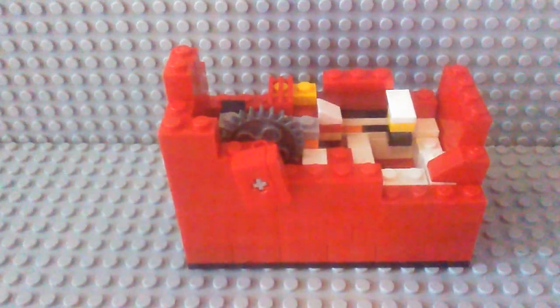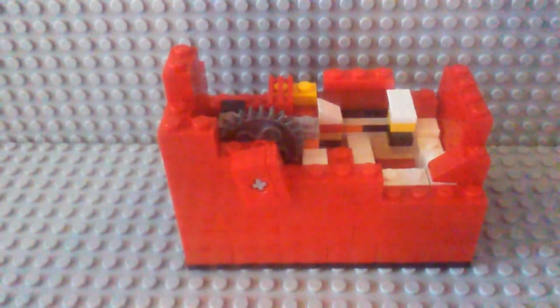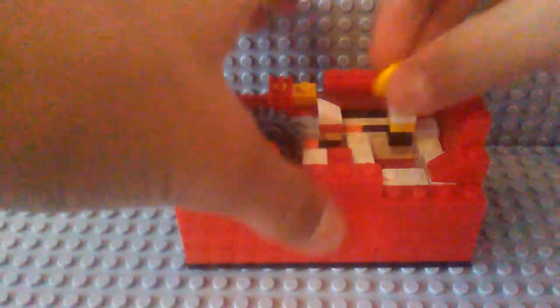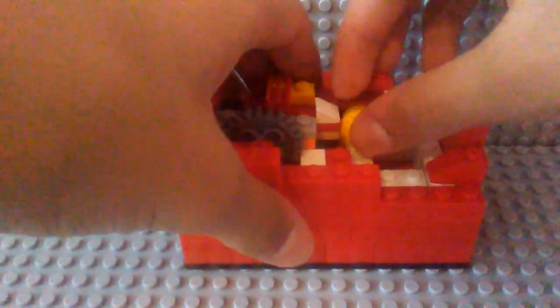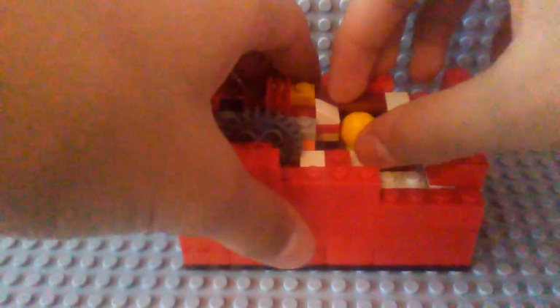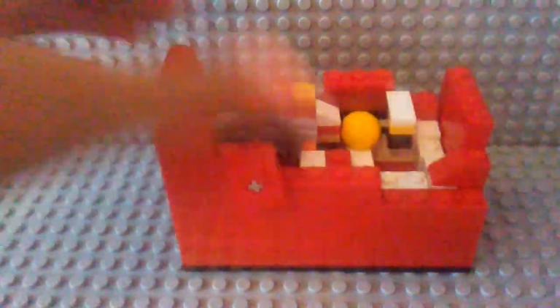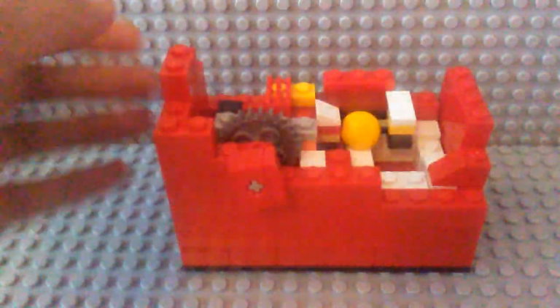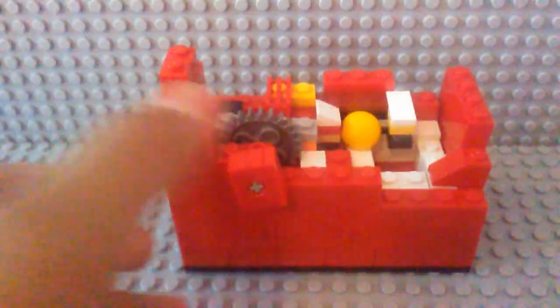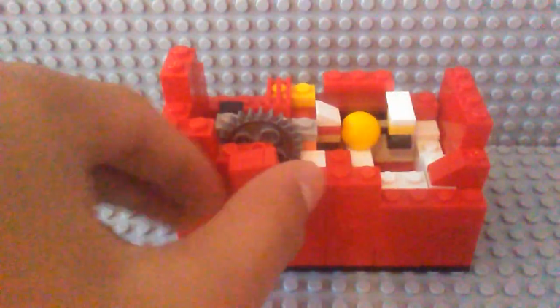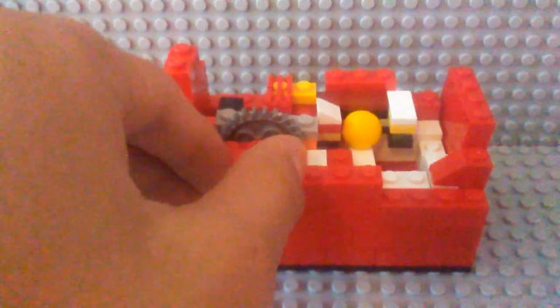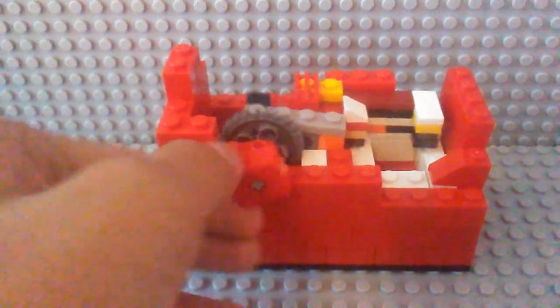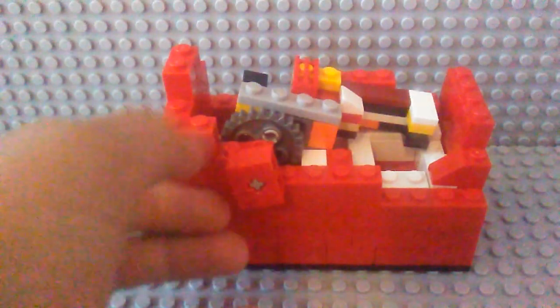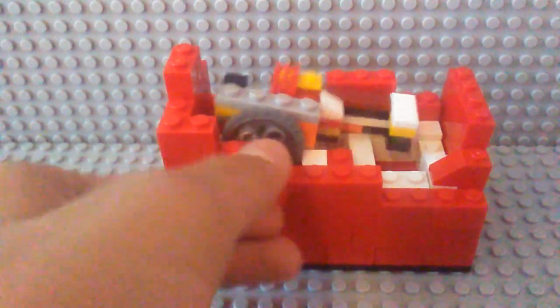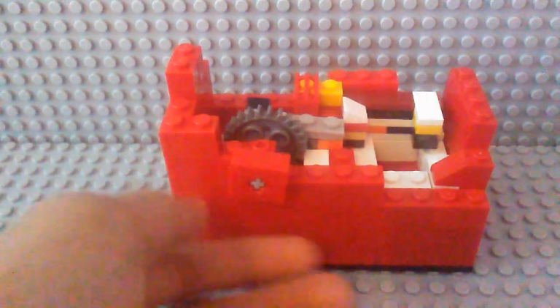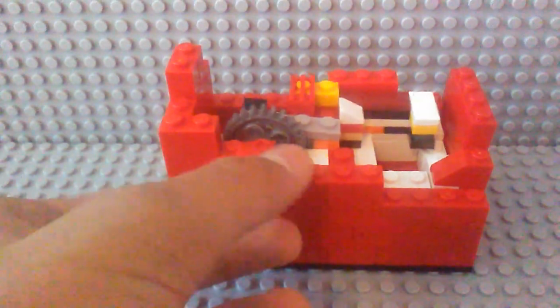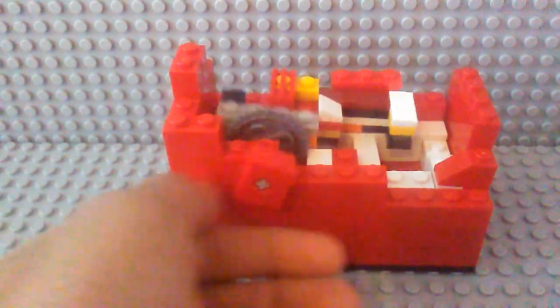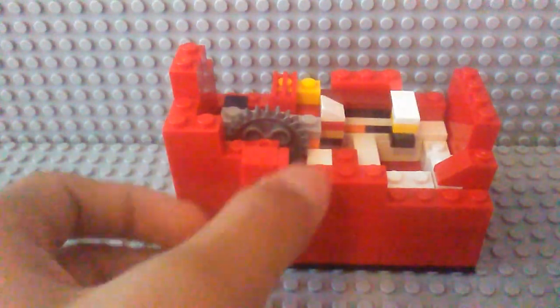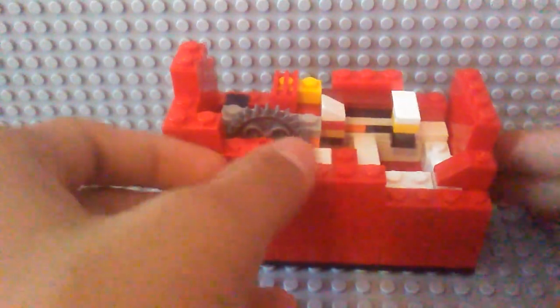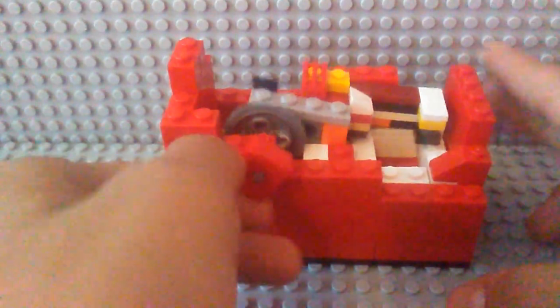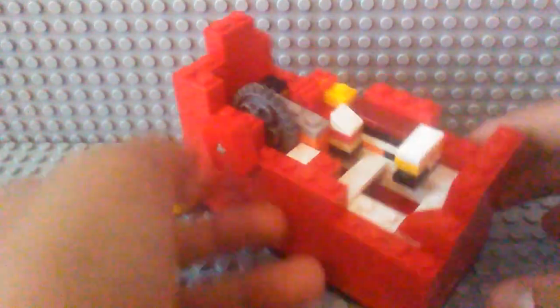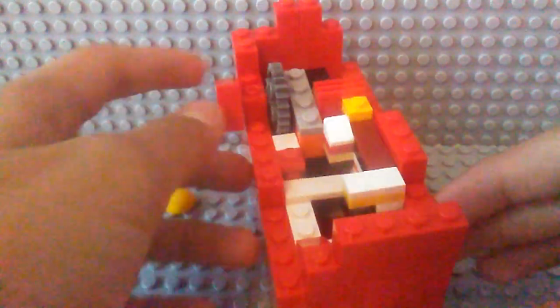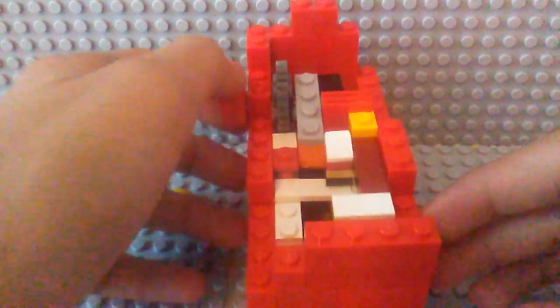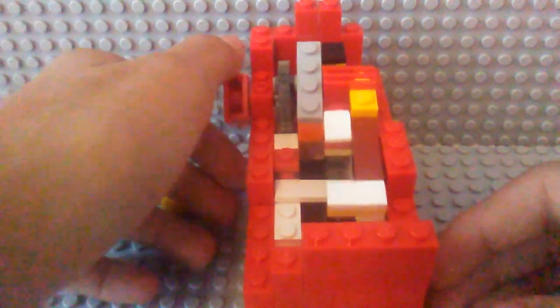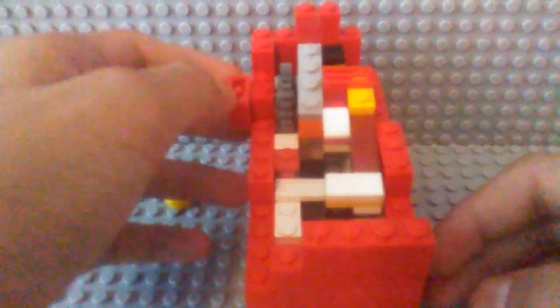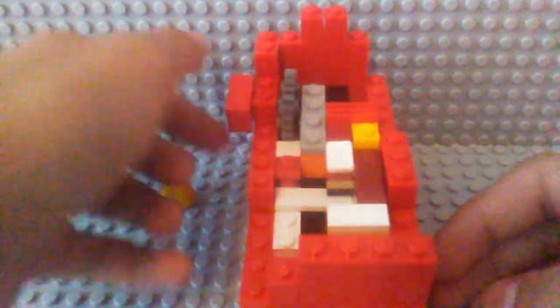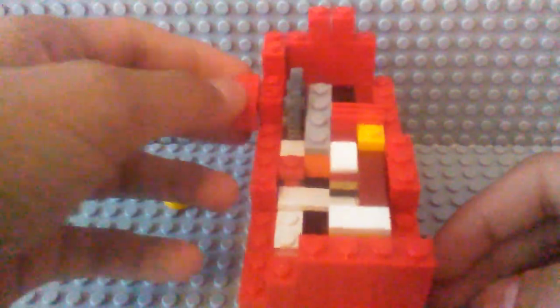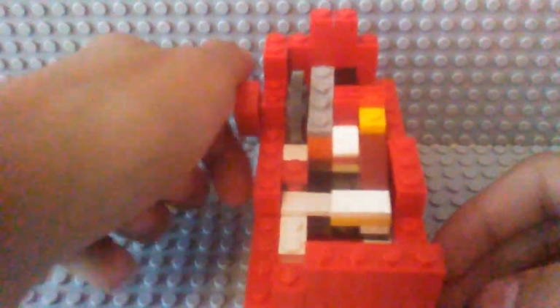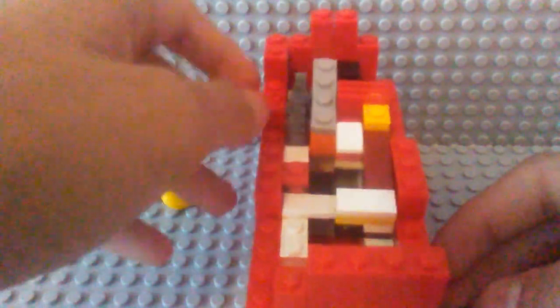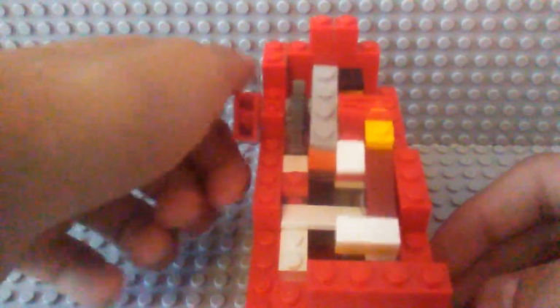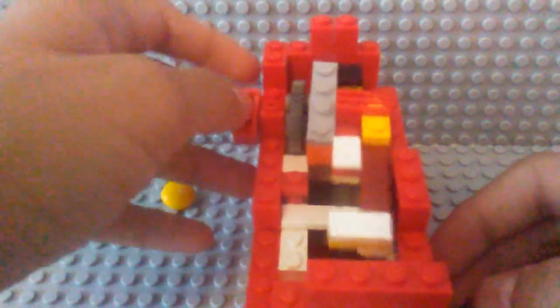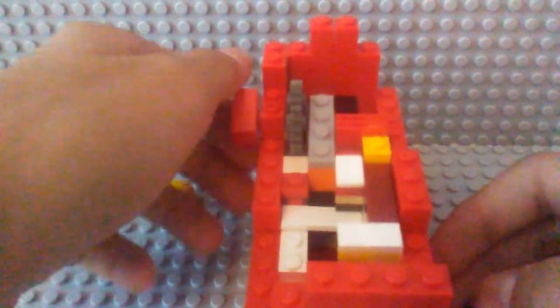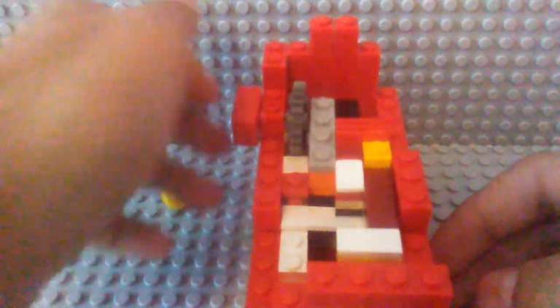And I'll demonstrate it again. This is the motion of it. So that way you can just spin it in one direction, and it'll keep dispensing.